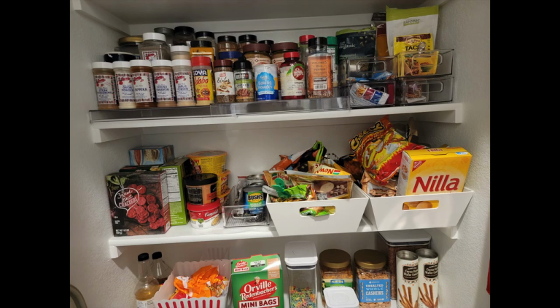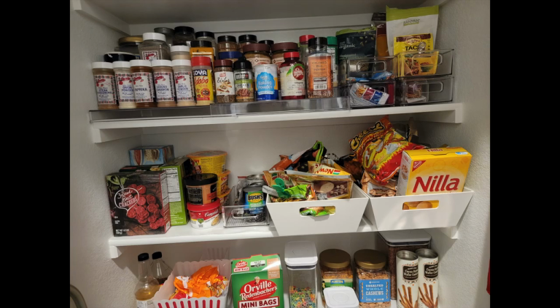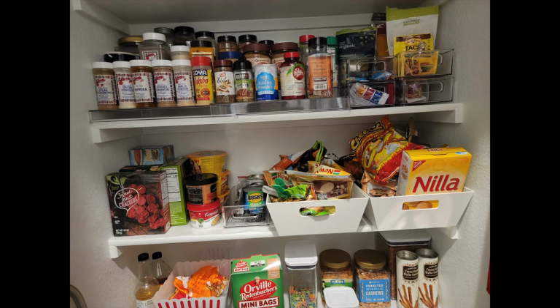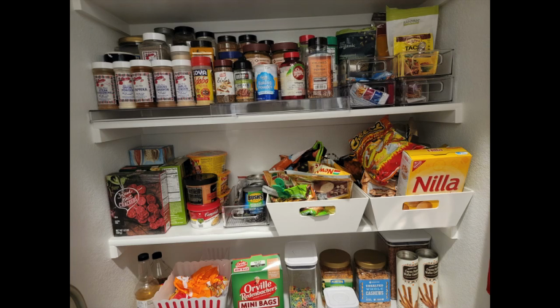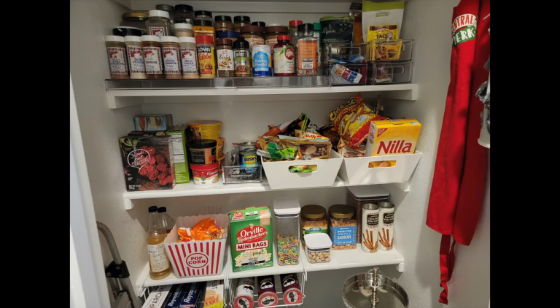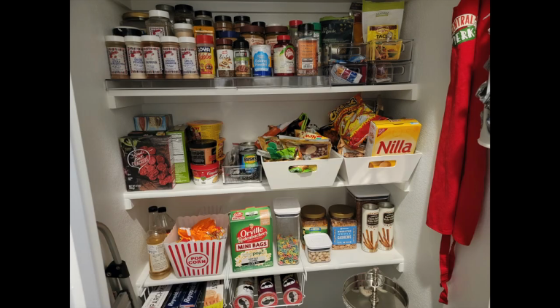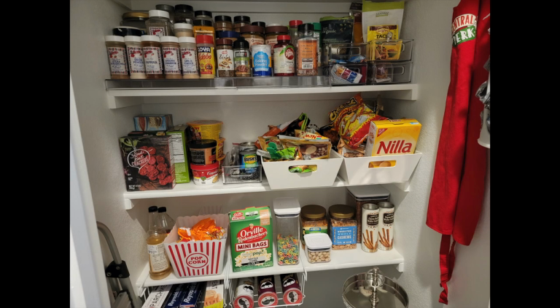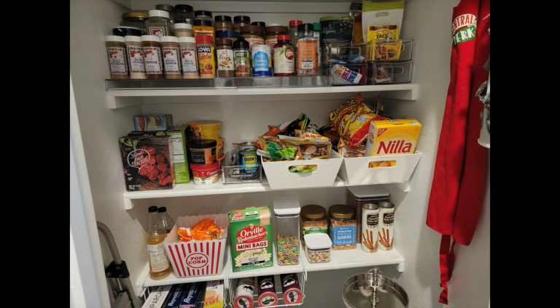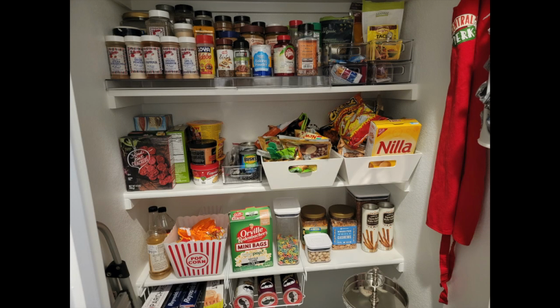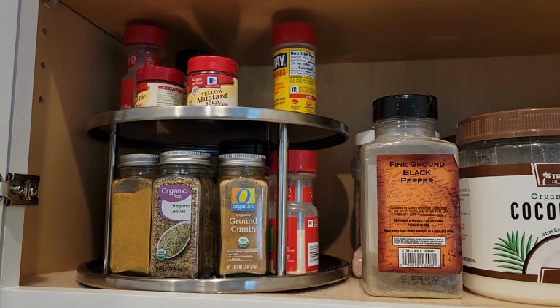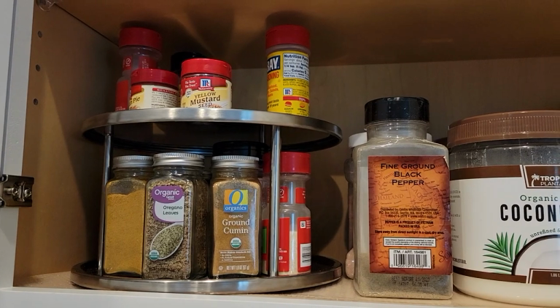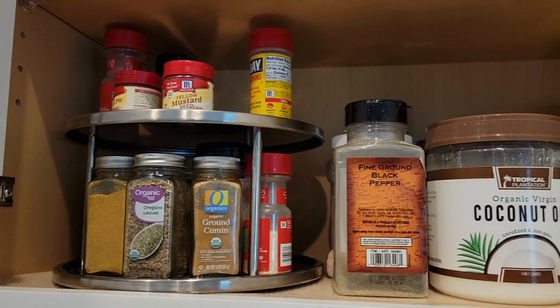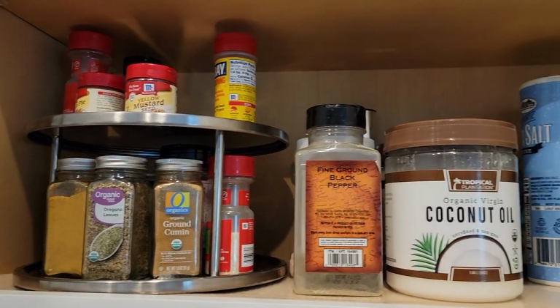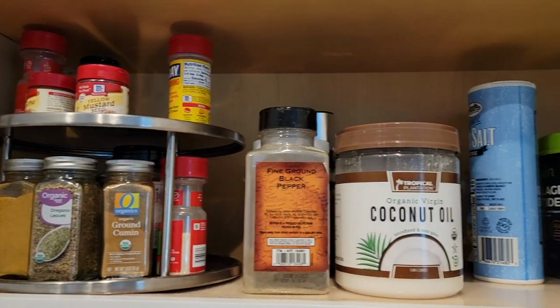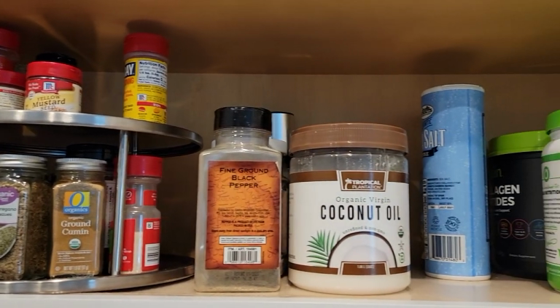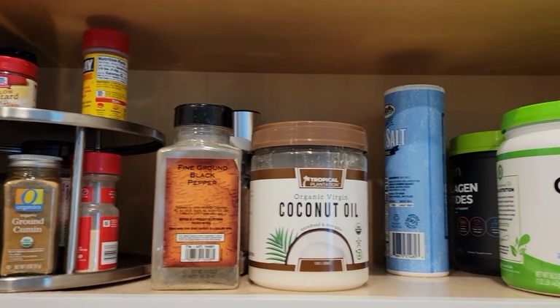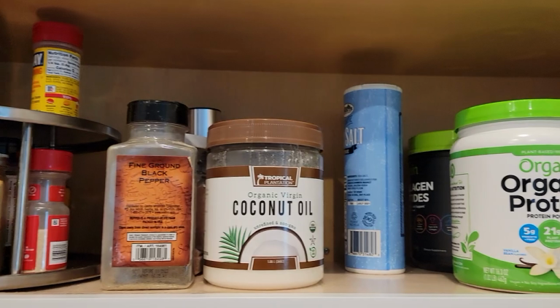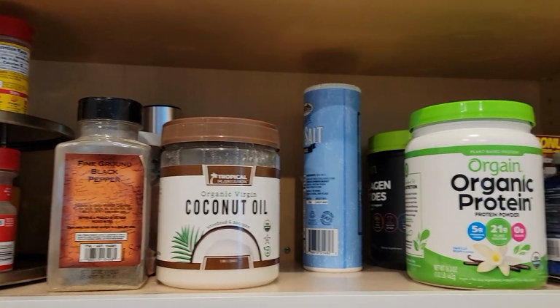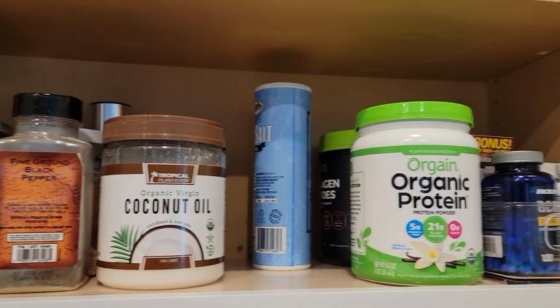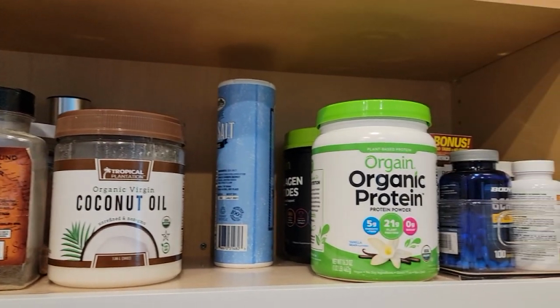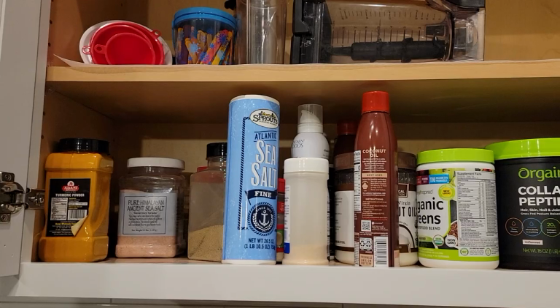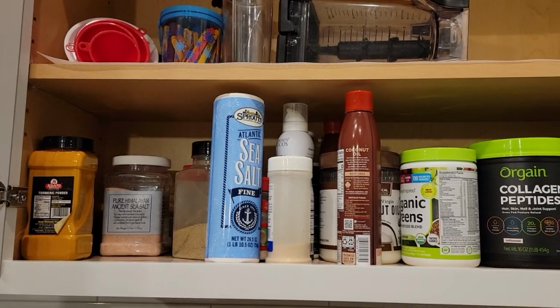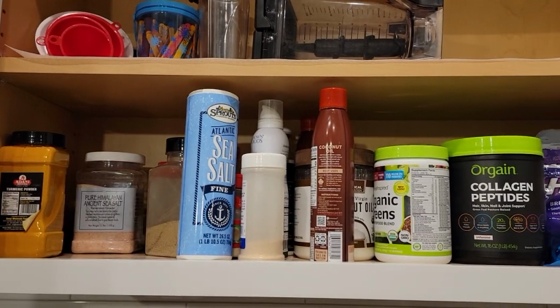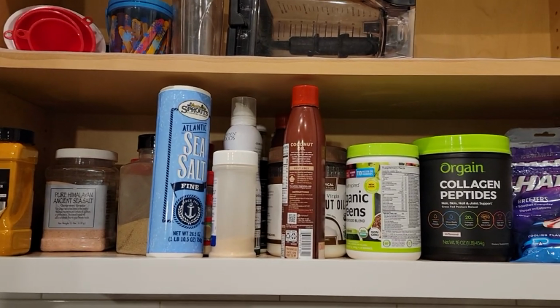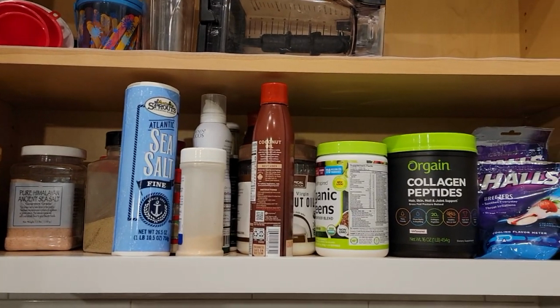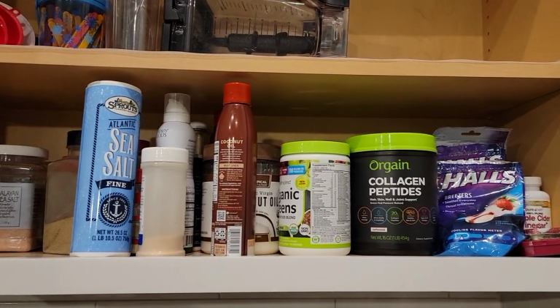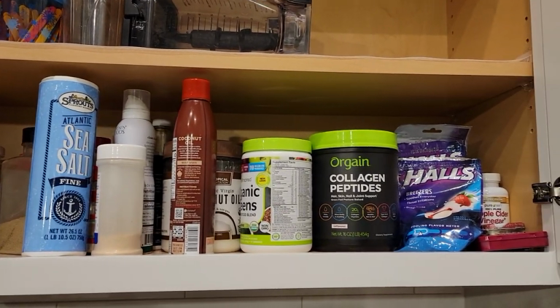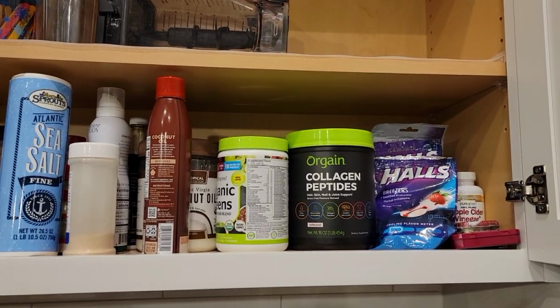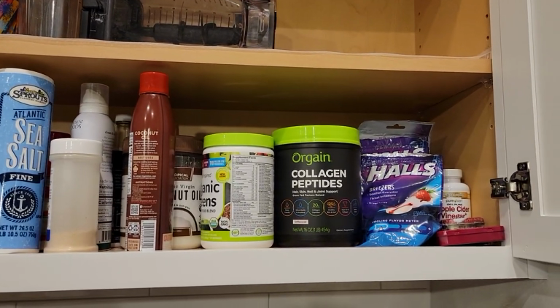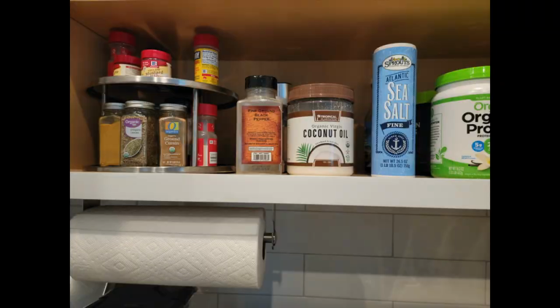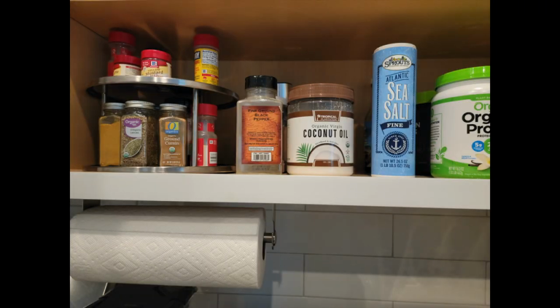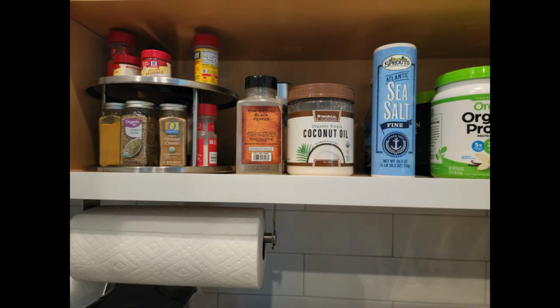I absolutely love it. Now everything is visible, and in this cabinet I added a lazy Susan — here's the before and then the after.